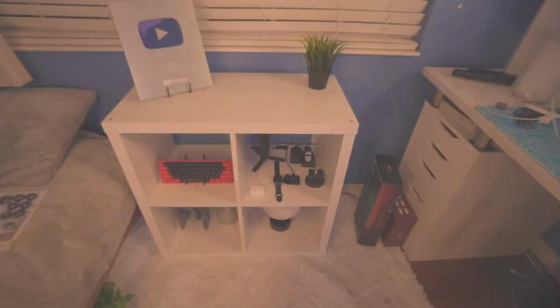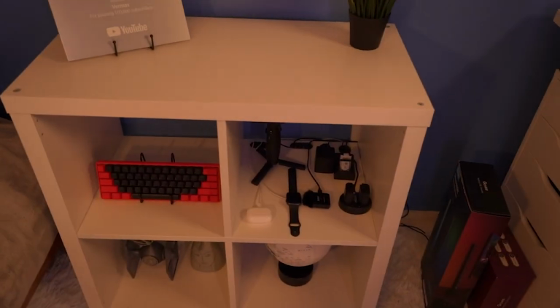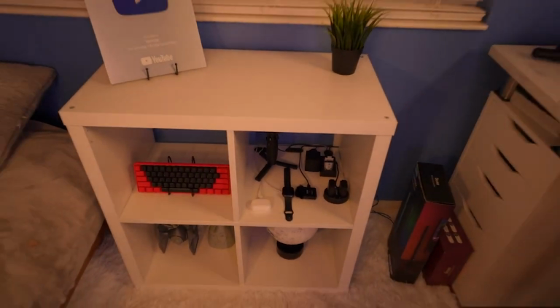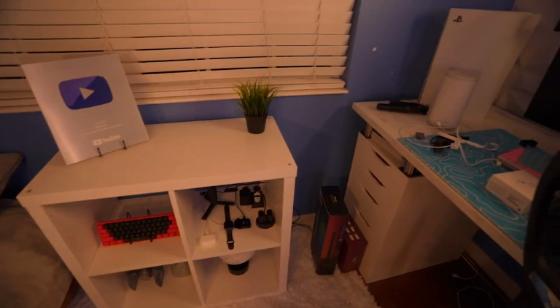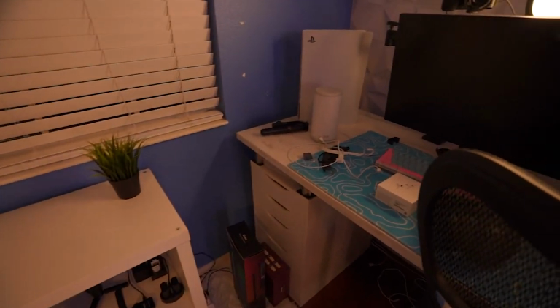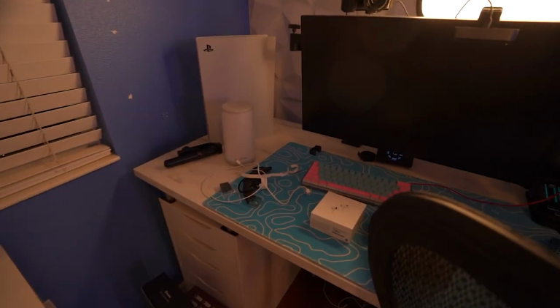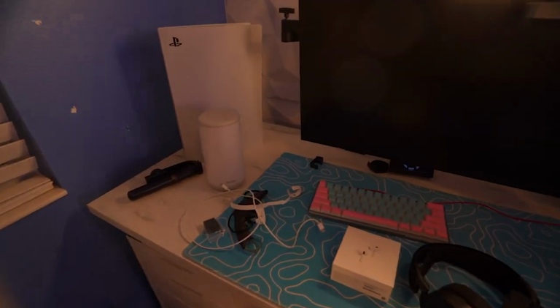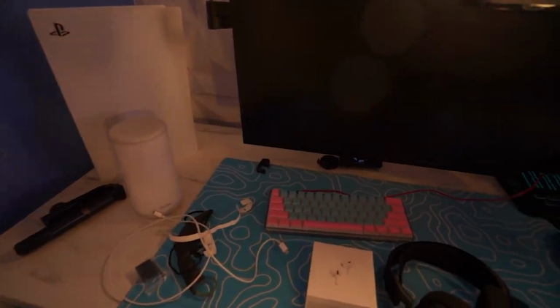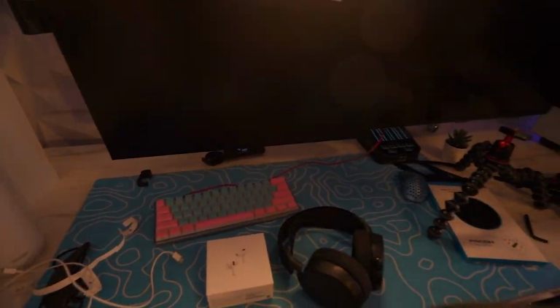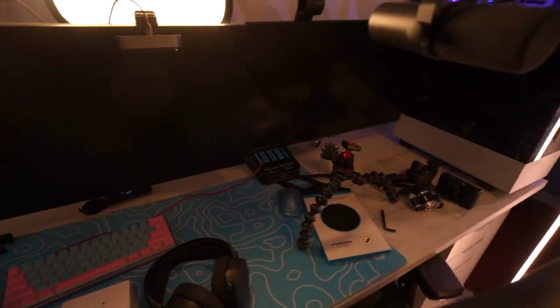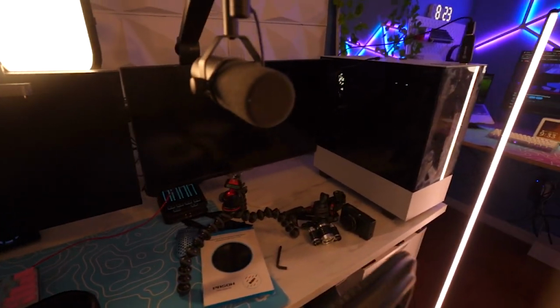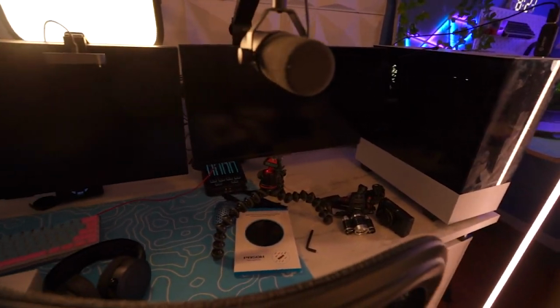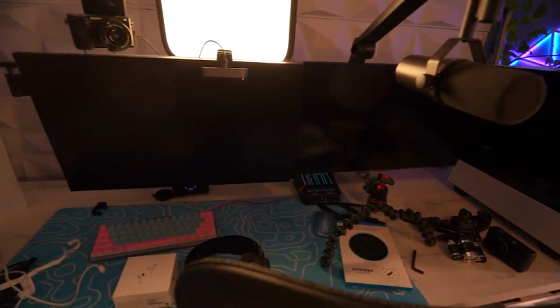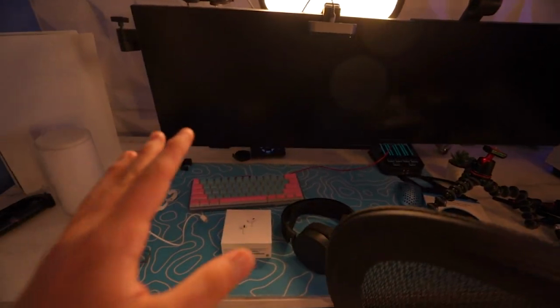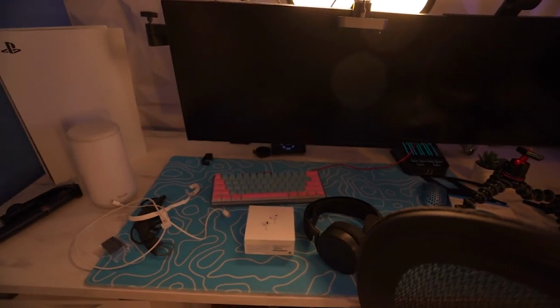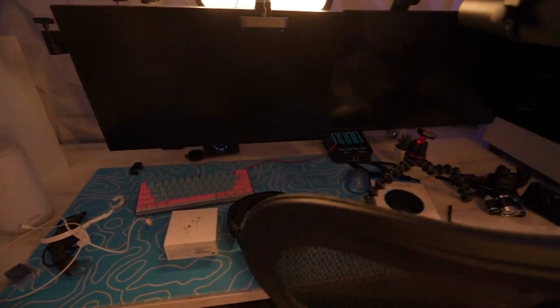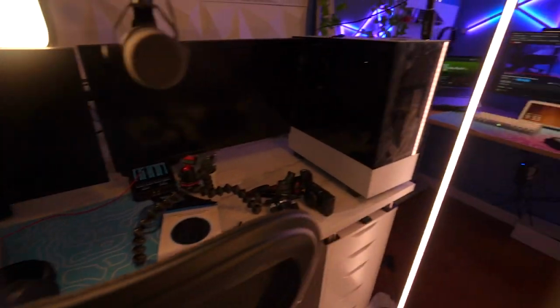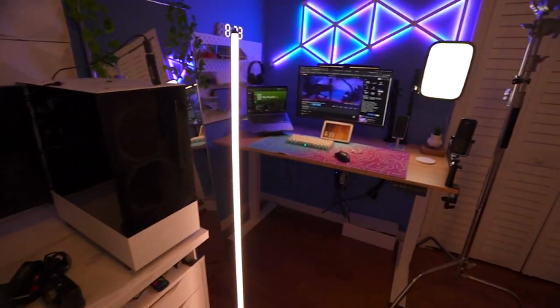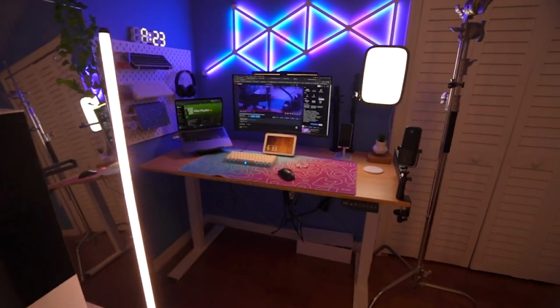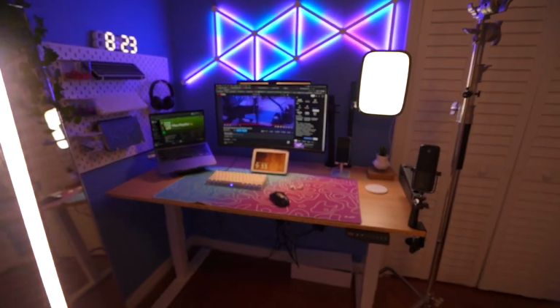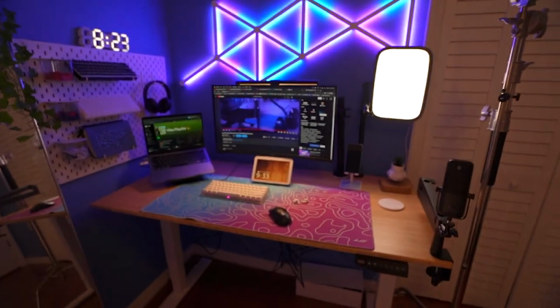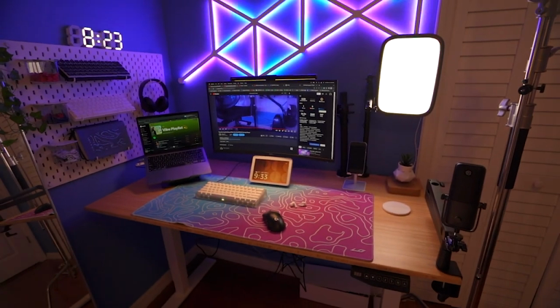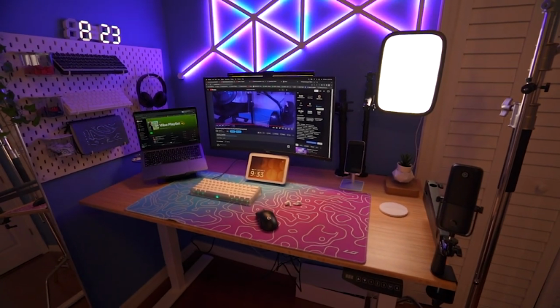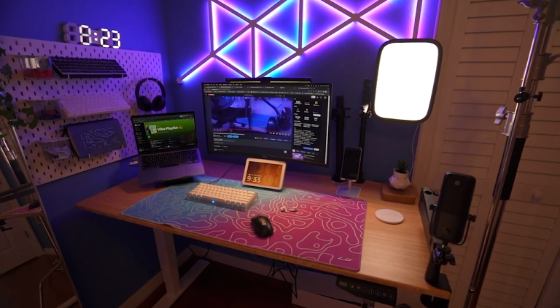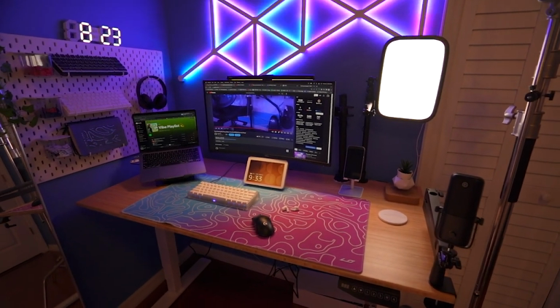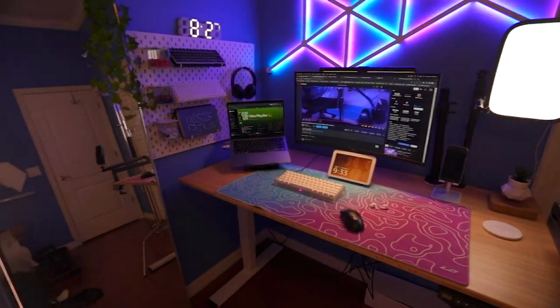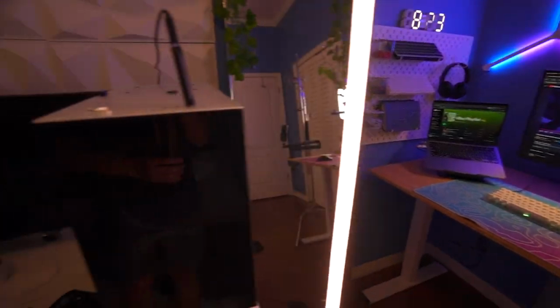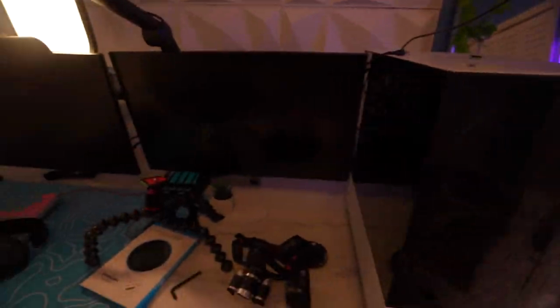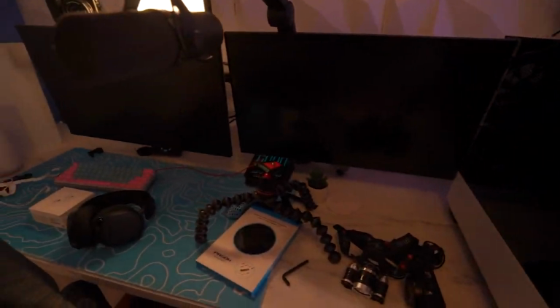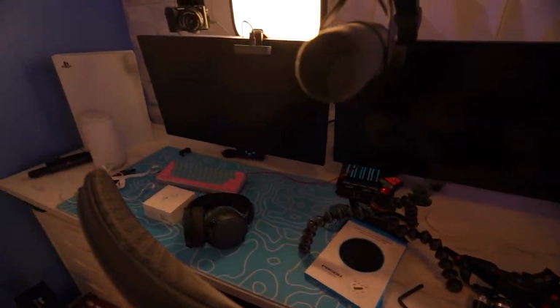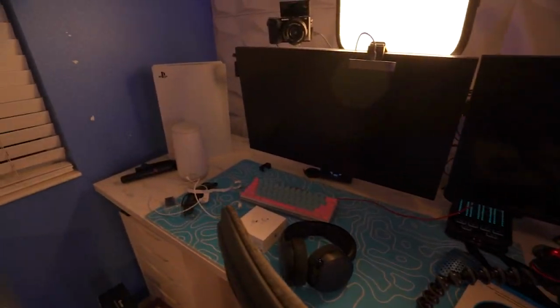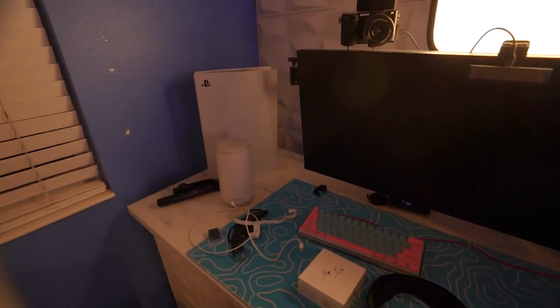Now that the shelf is complete, the next thing is to organize my desk. As you can see, this thing is a complete mess compared to the new desk I just built. This new desk is actually really organized right now, but the old one is just a complete mess.